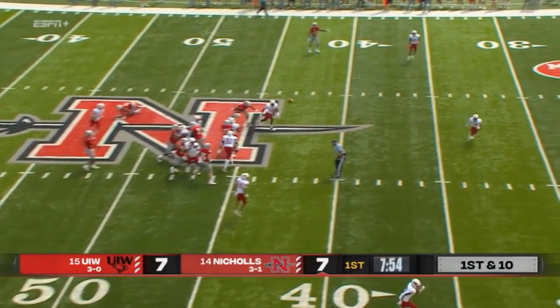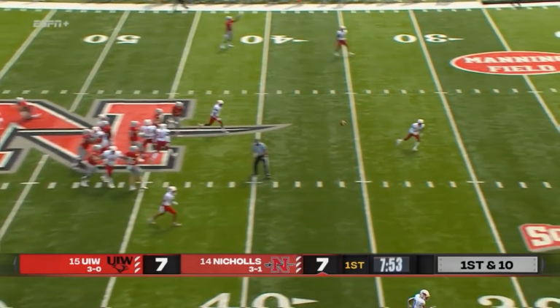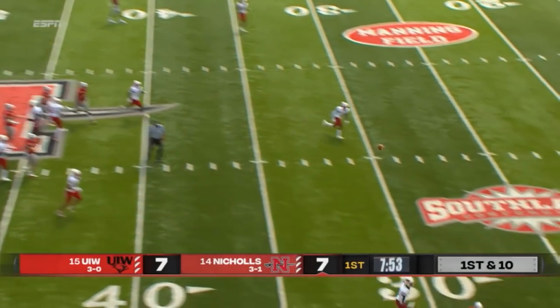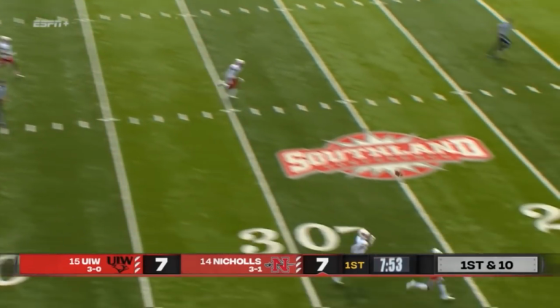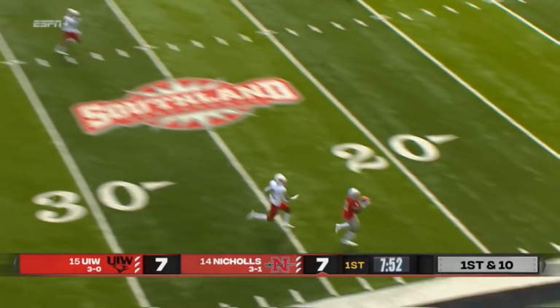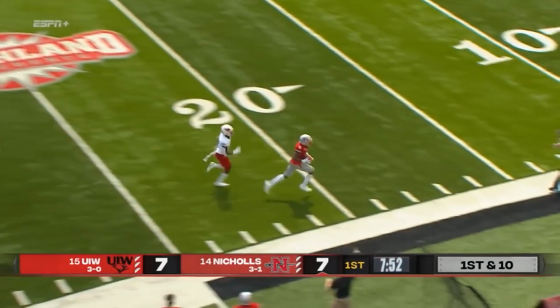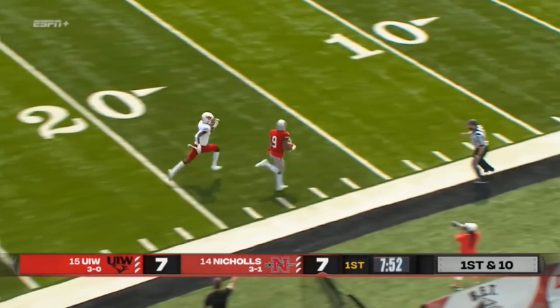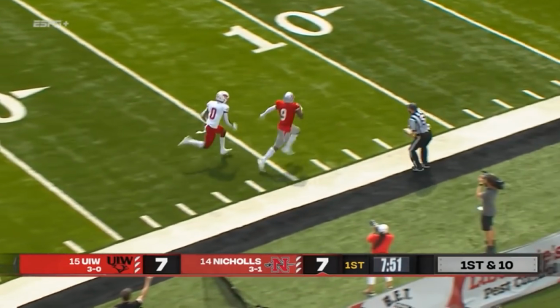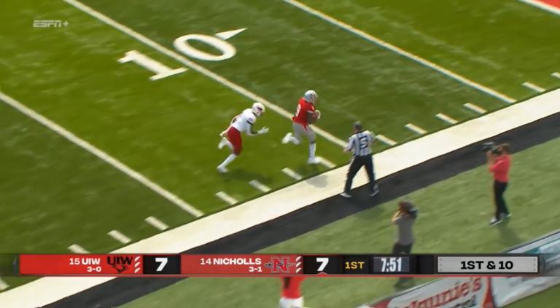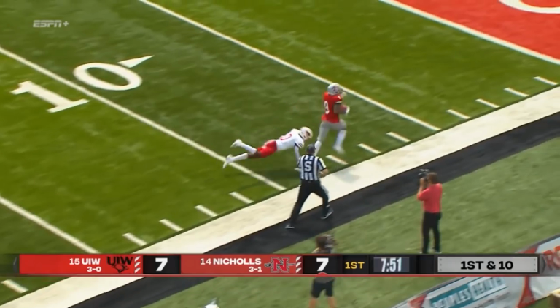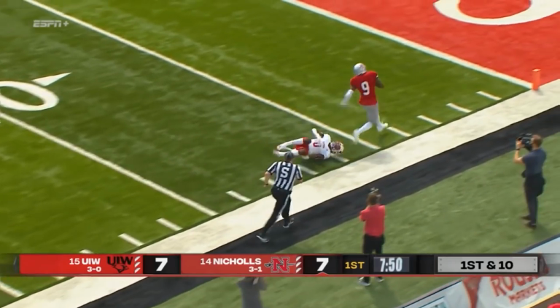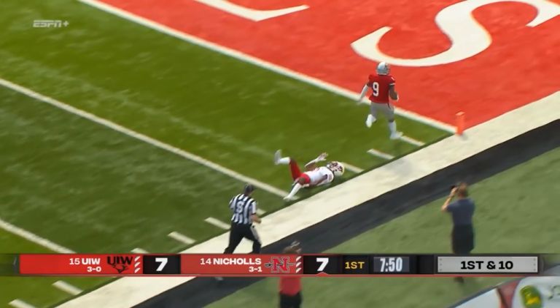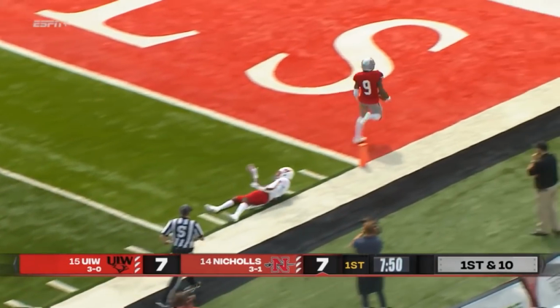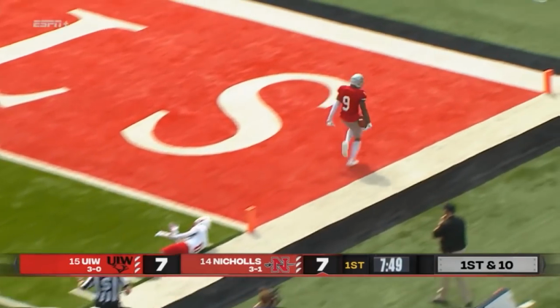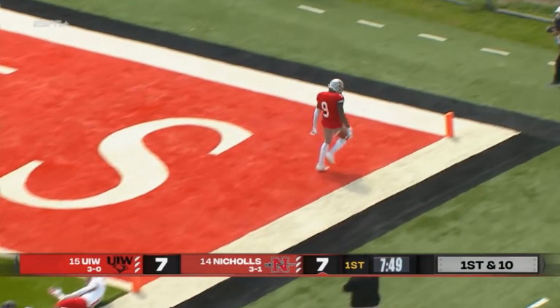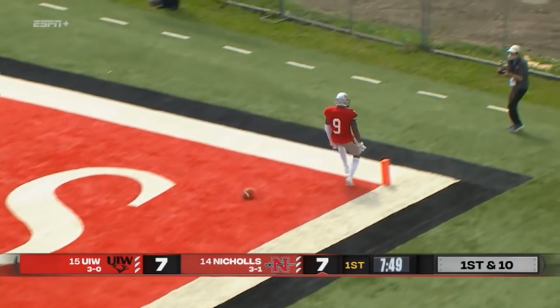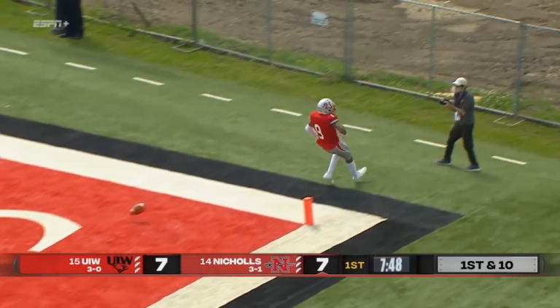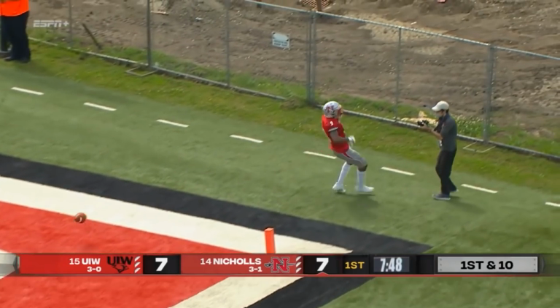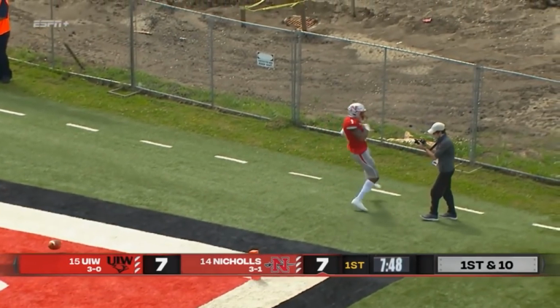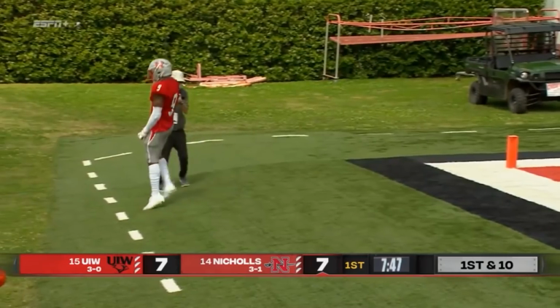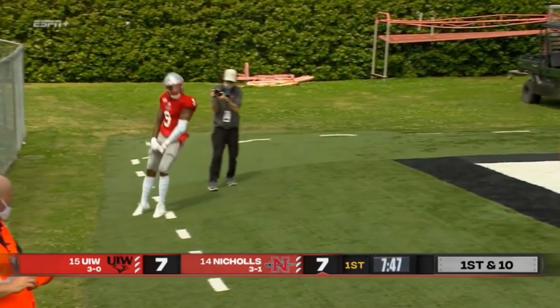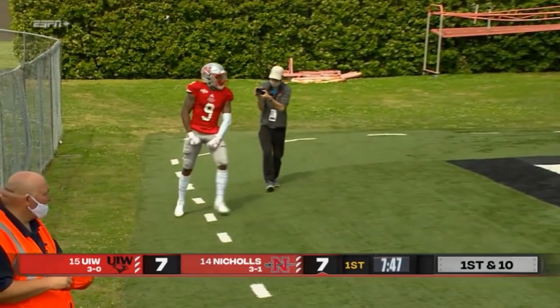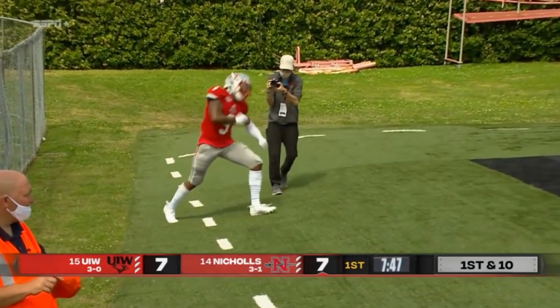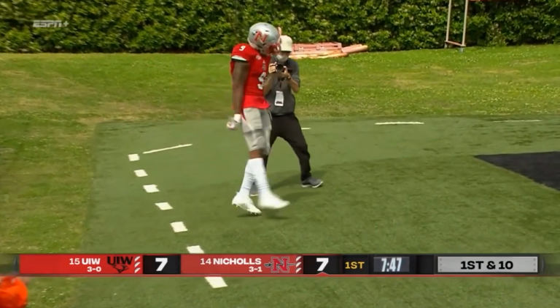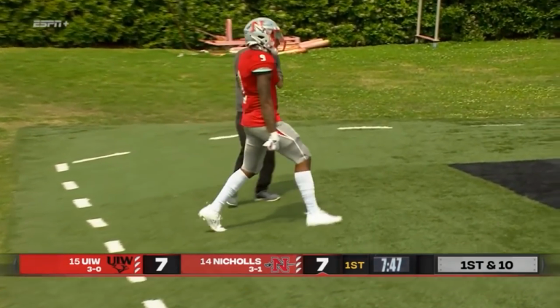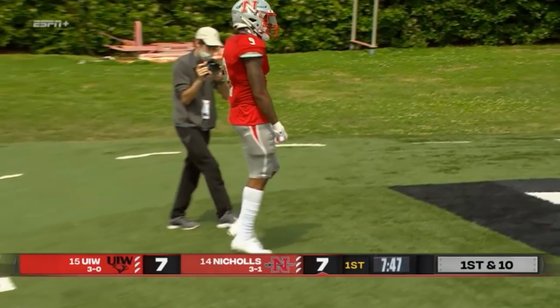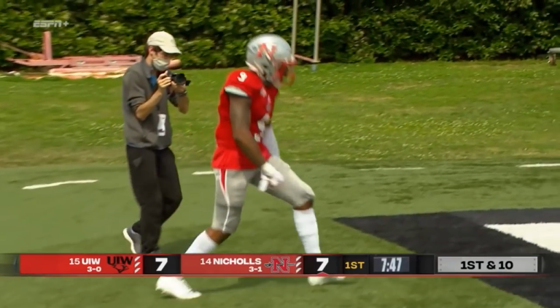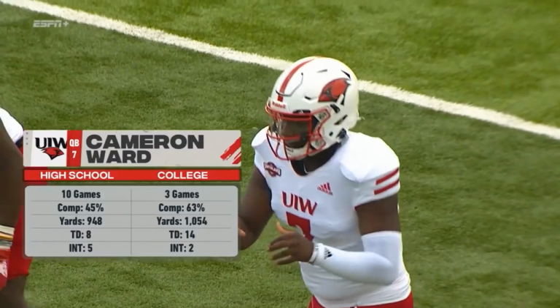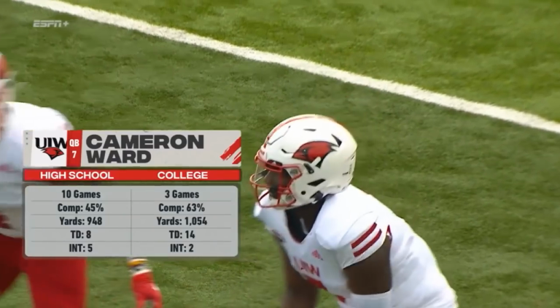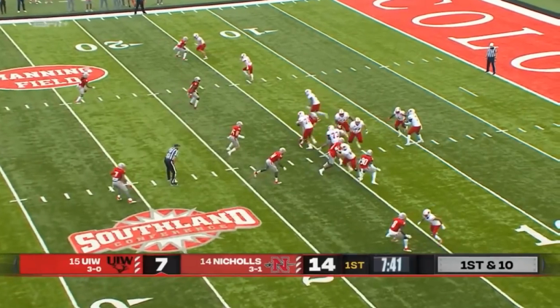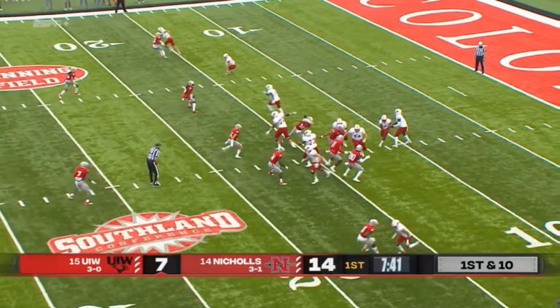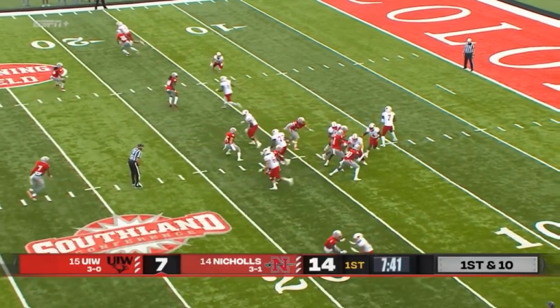And right up the sideline, another catch for Dantes Costley, running away for six. Eight touchdowns, five interceptions.